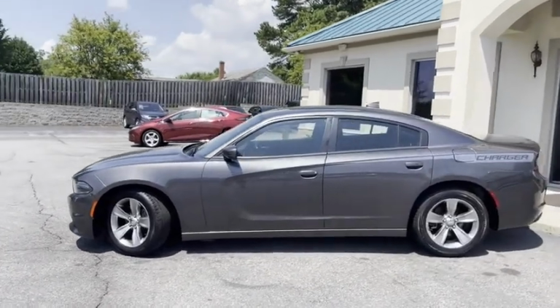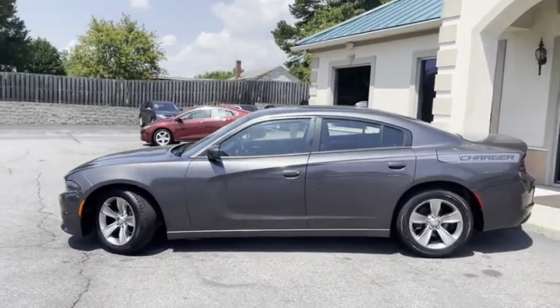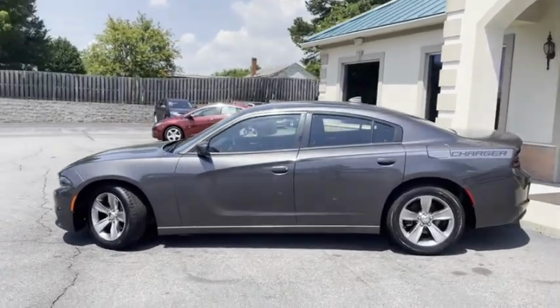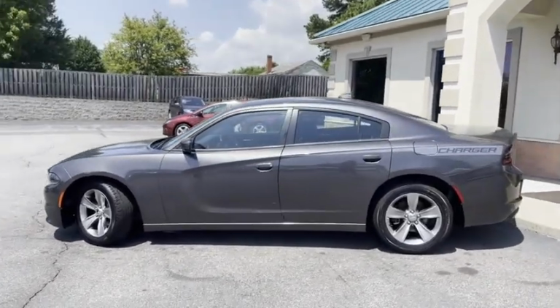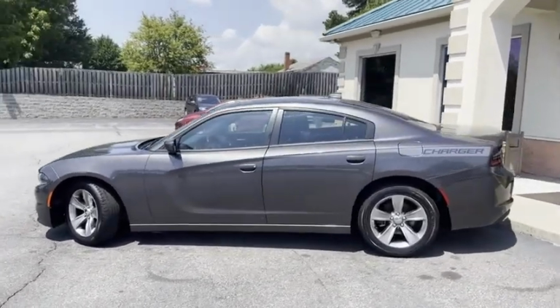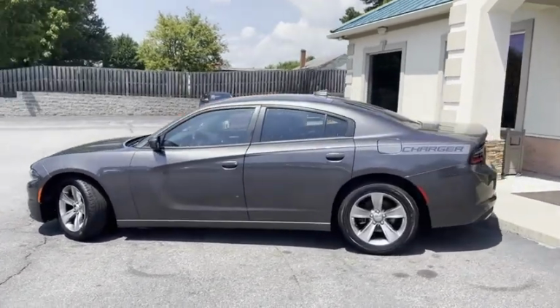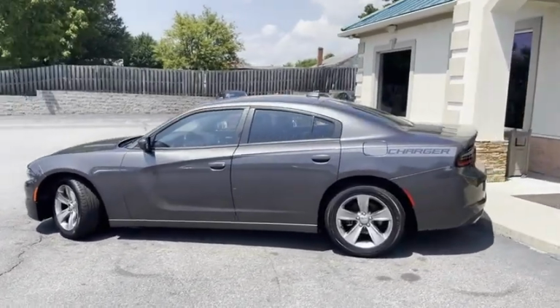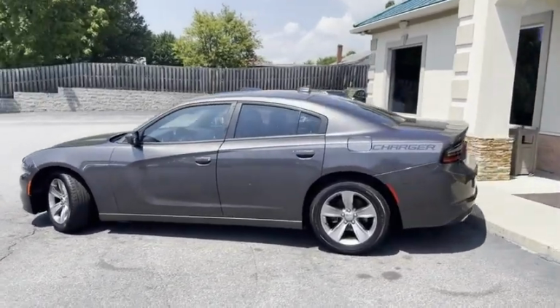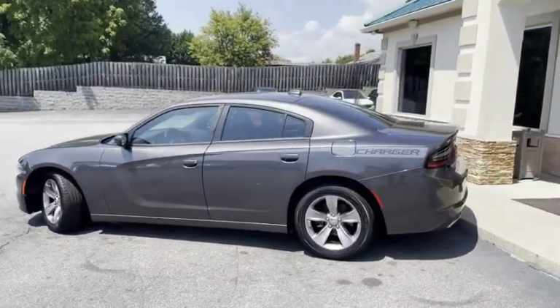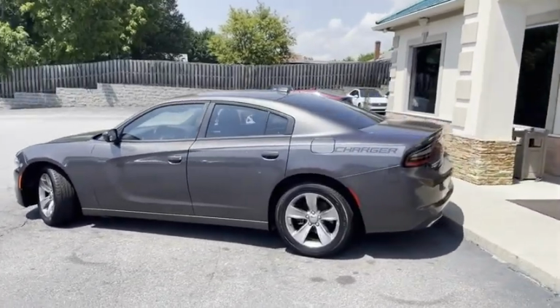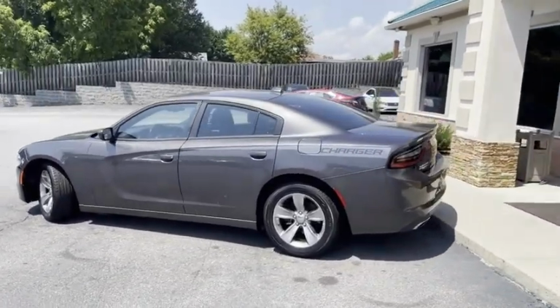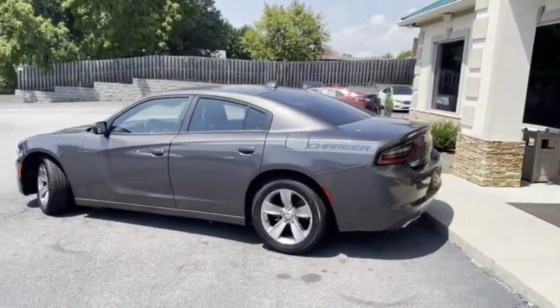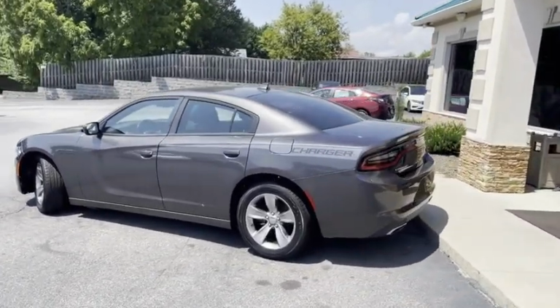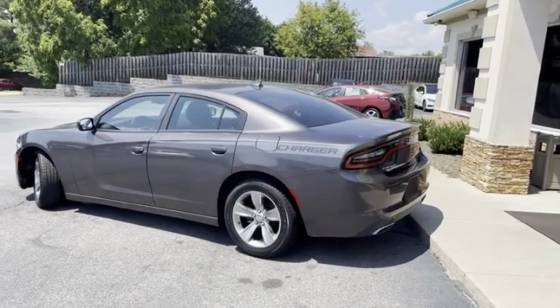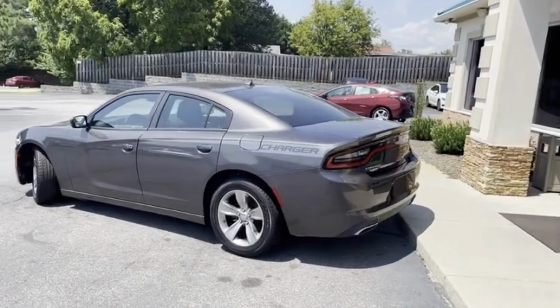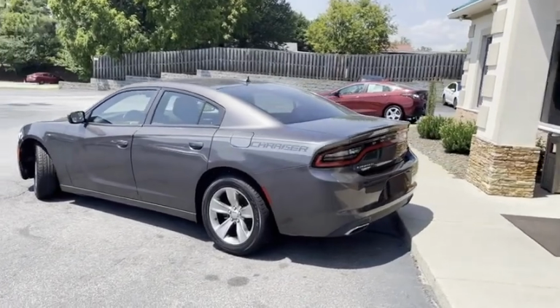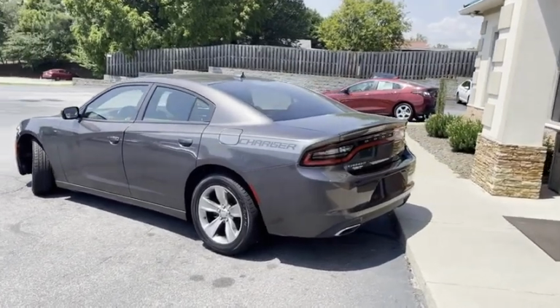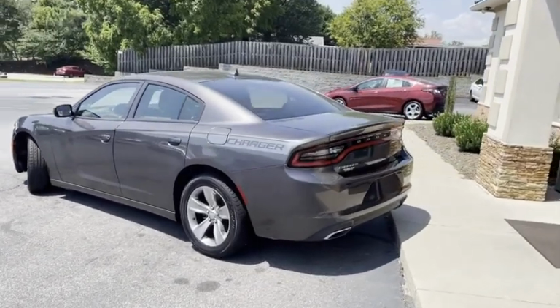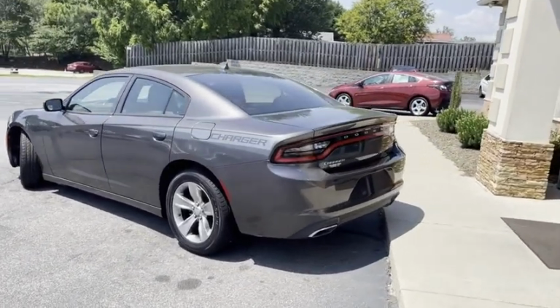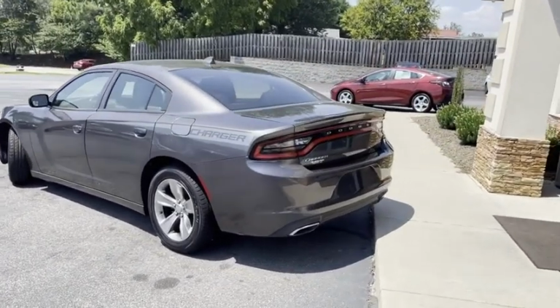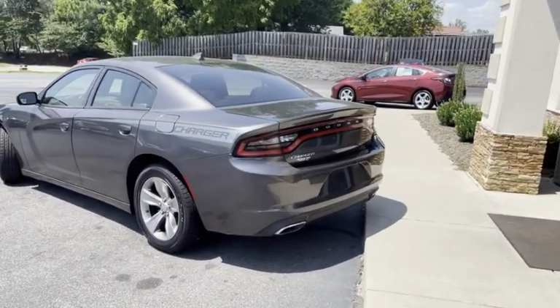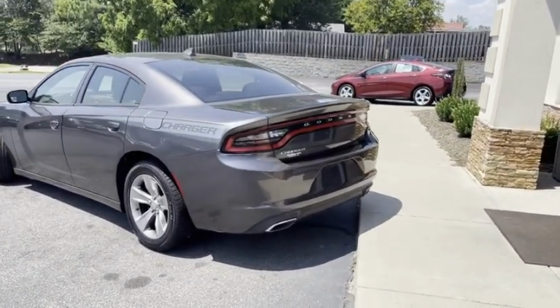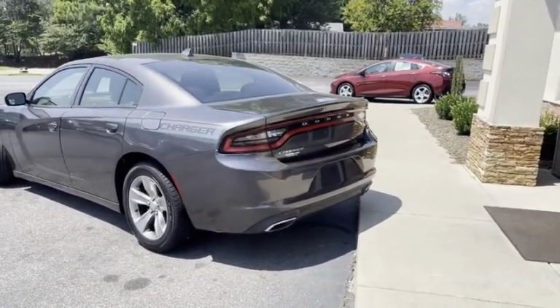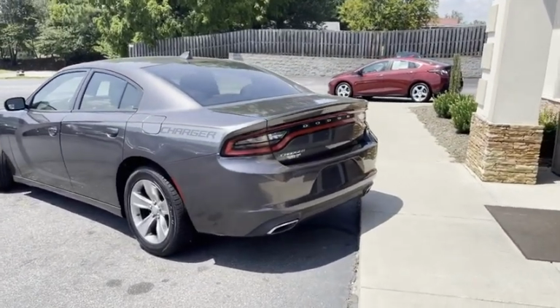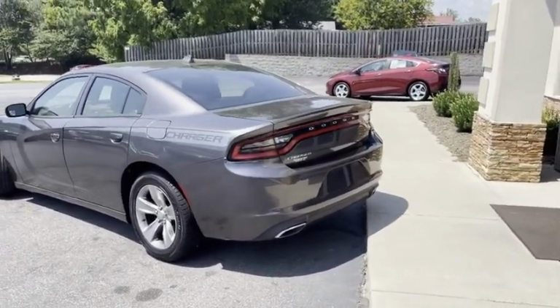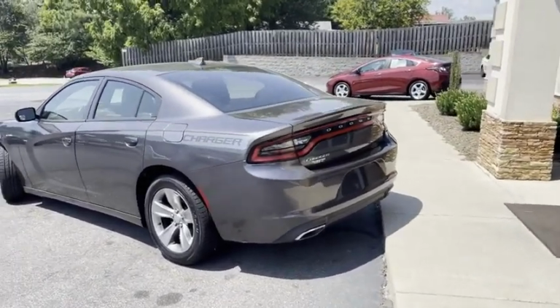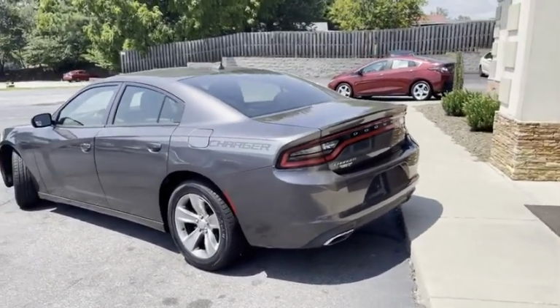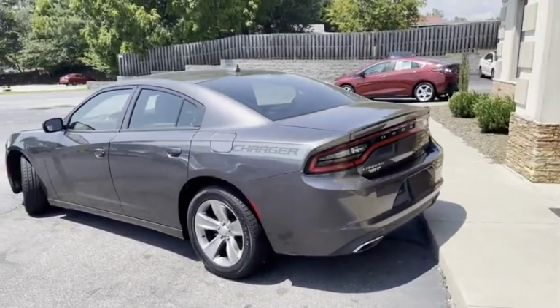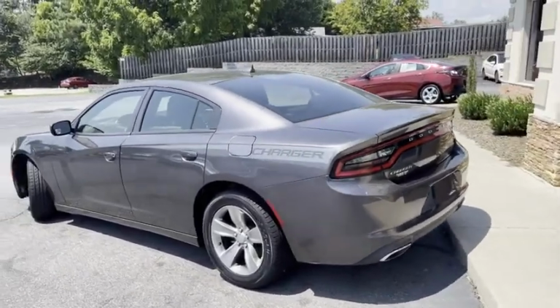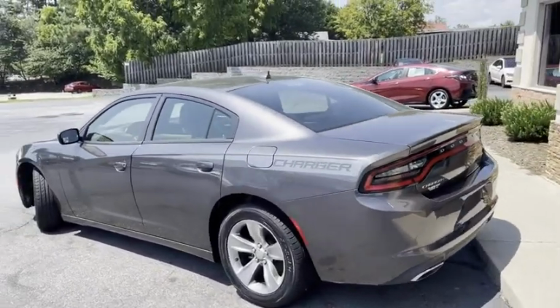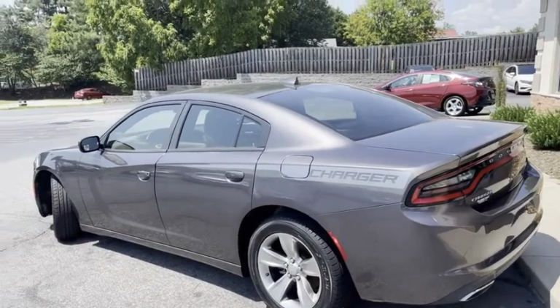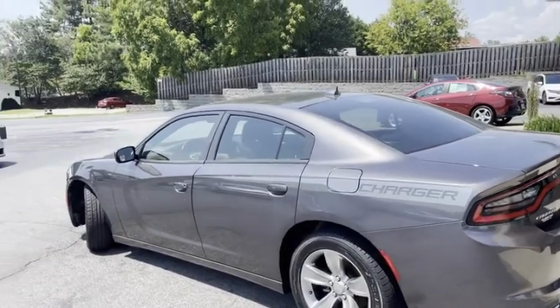I'll give you a slow pan around it. No major dings or scratches. Only 121,000 miles. This is a lot of car for the money, guys, and we've got it right here.